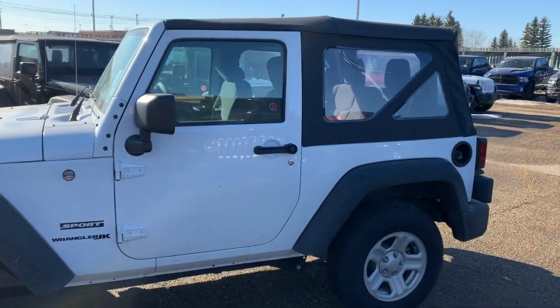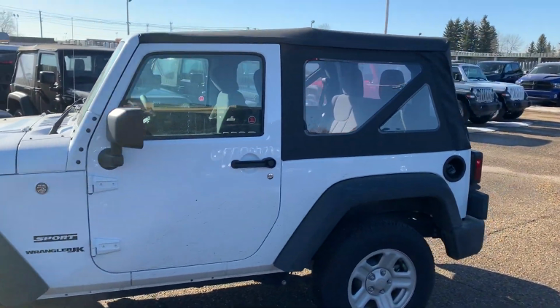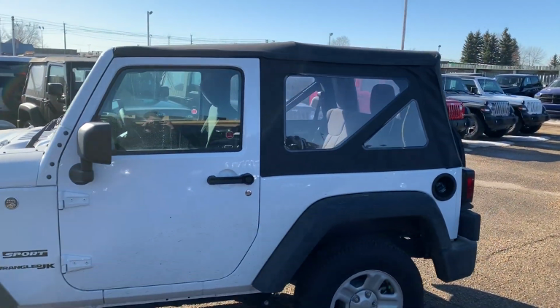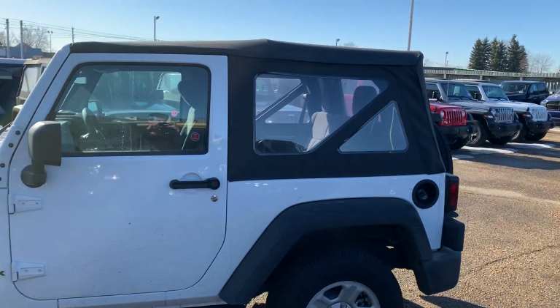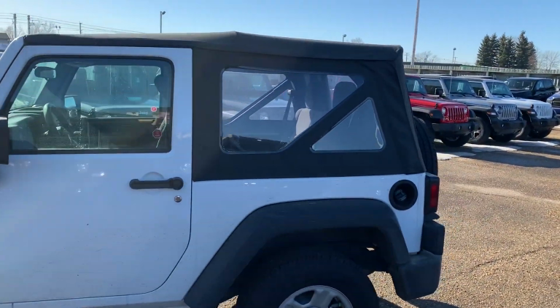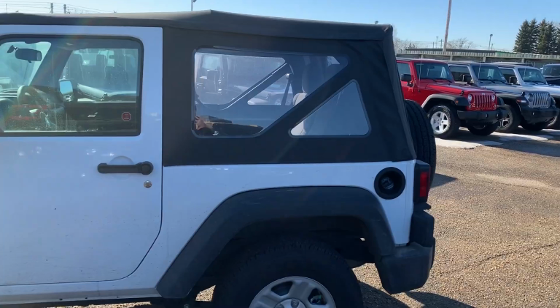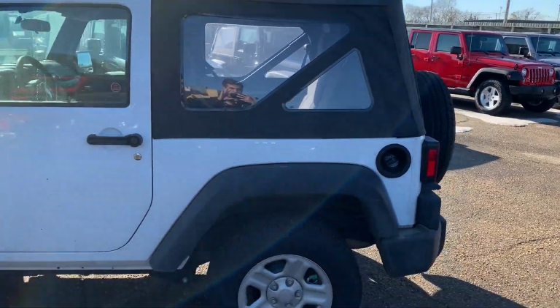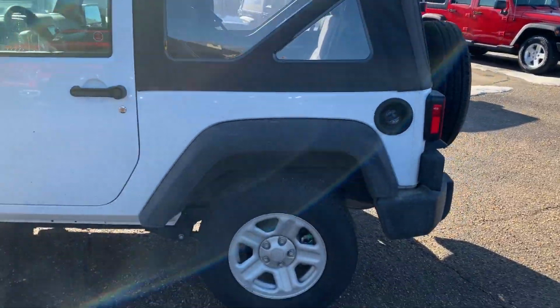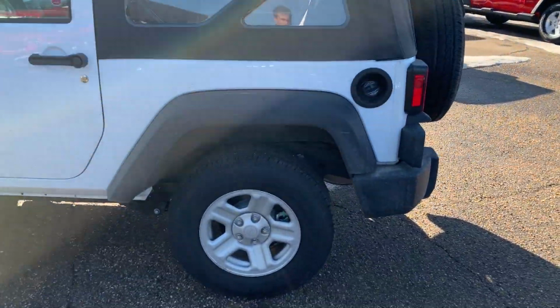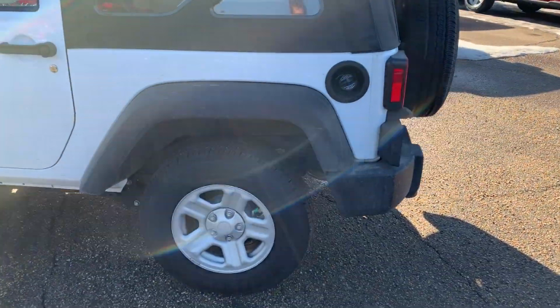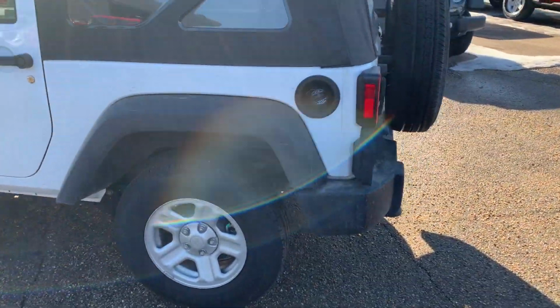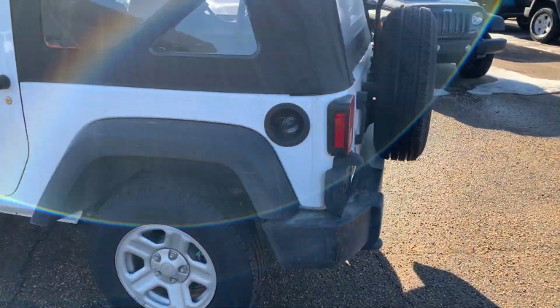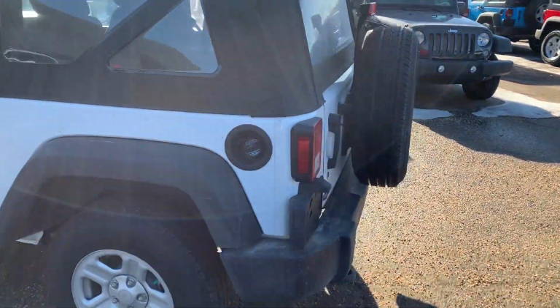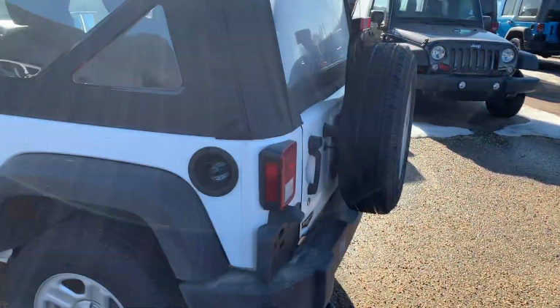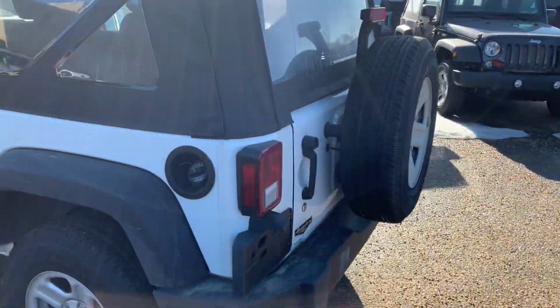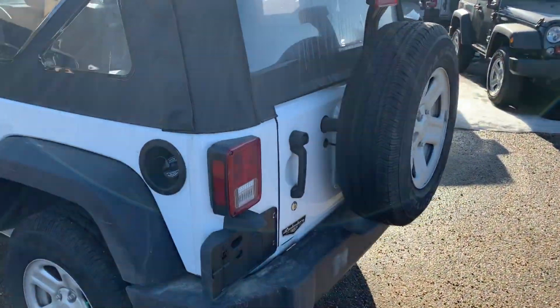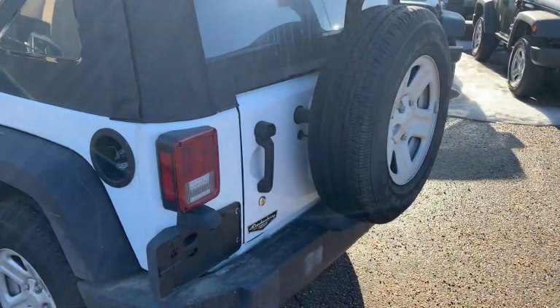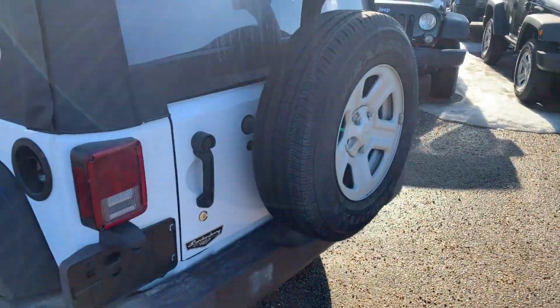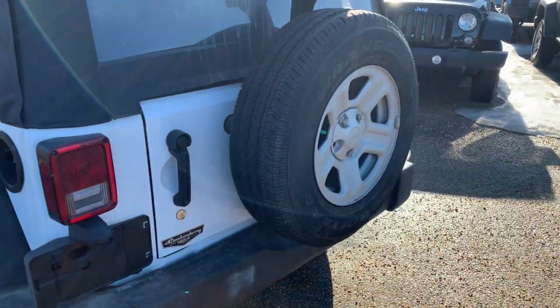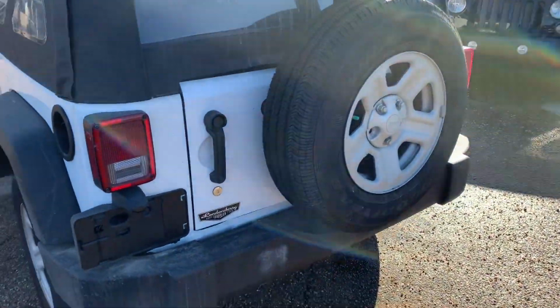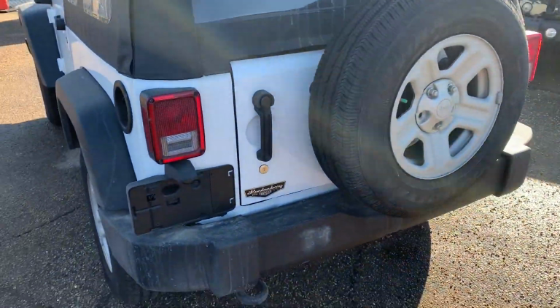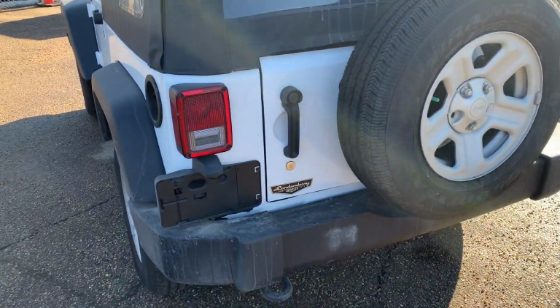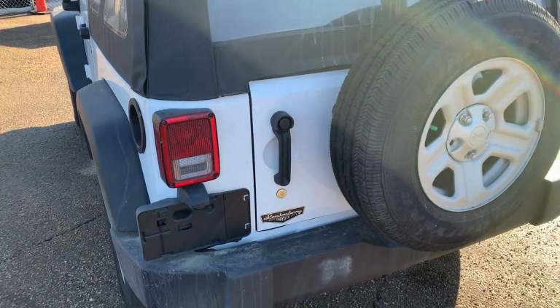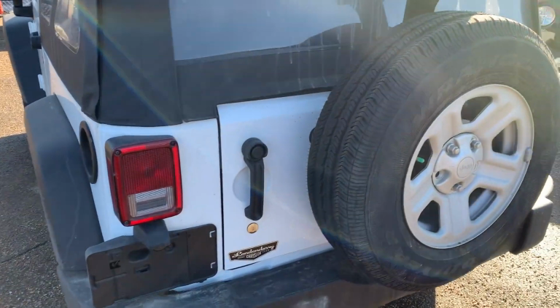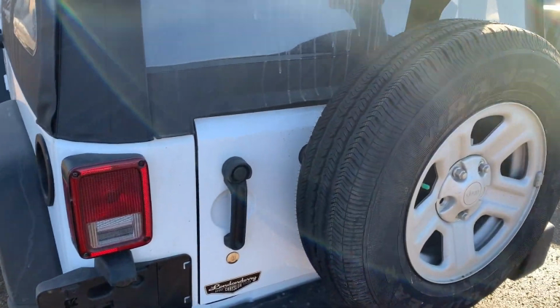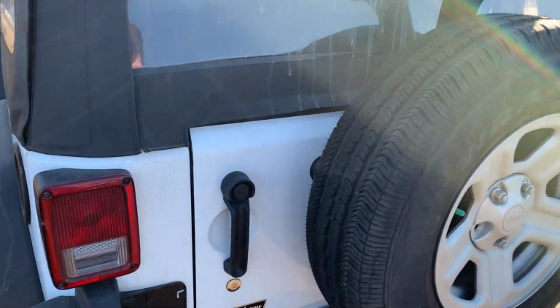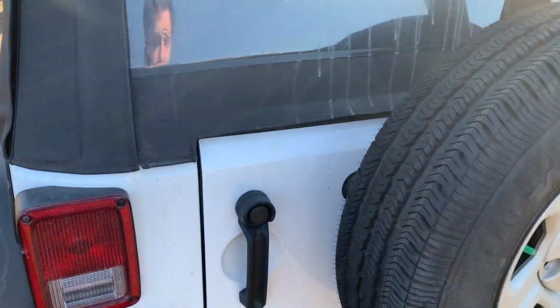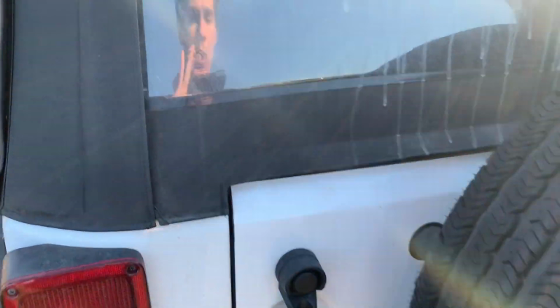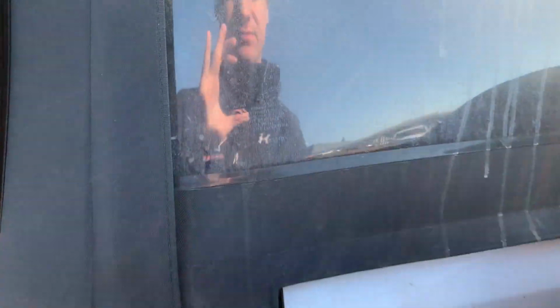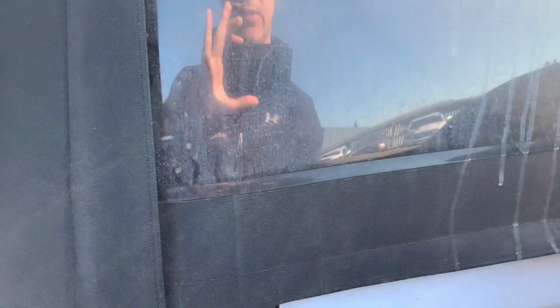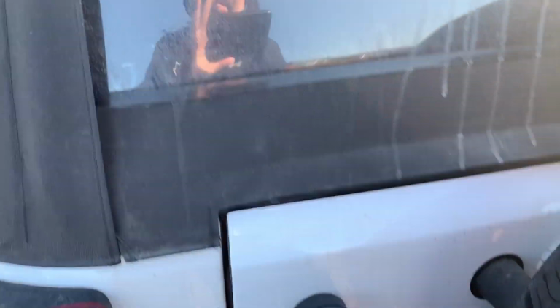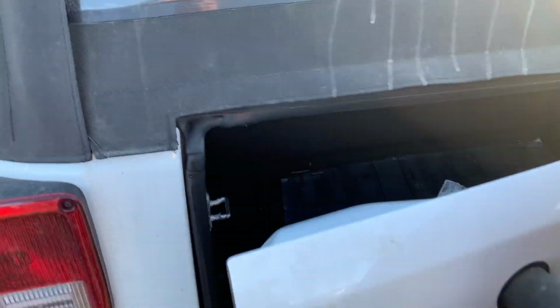As you can see, it comes with a soft top and it's in our bright white color. This is of course a 4x4 vehicle with a spare tire there on the back — super customizable, you can do almost whatever you want with these things.